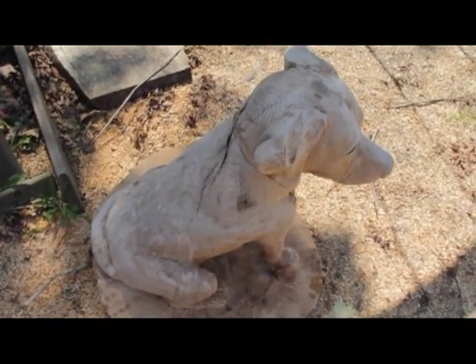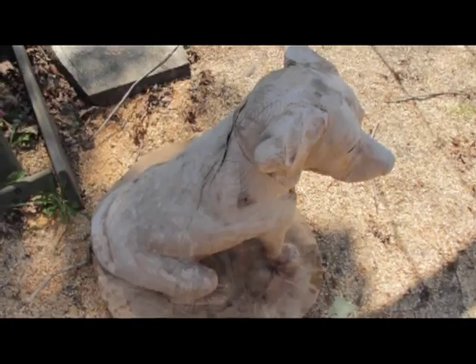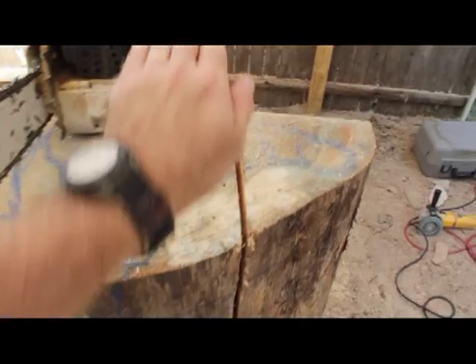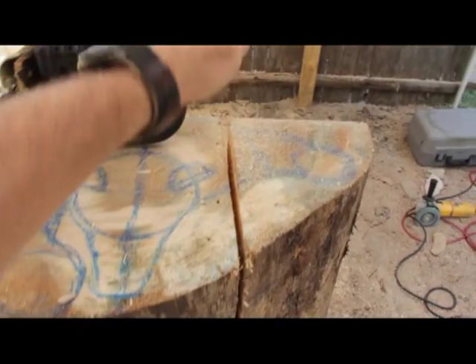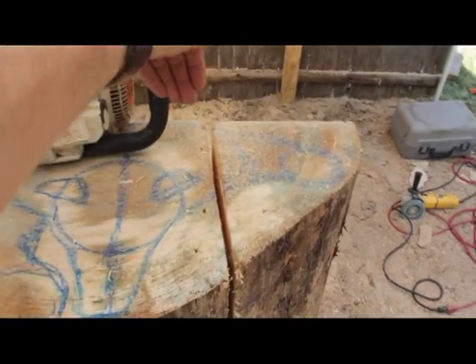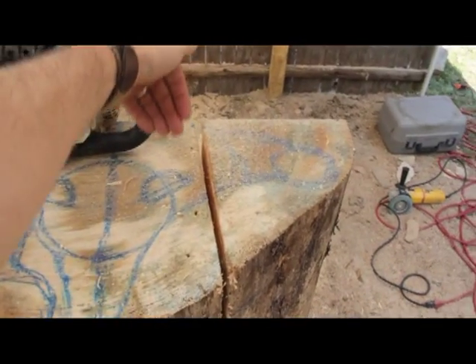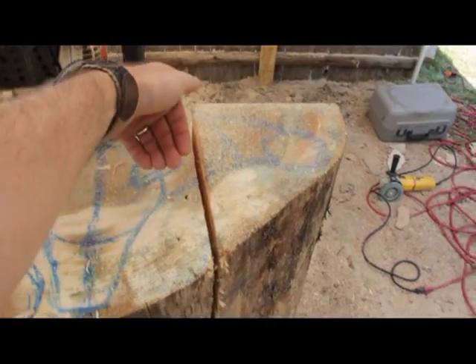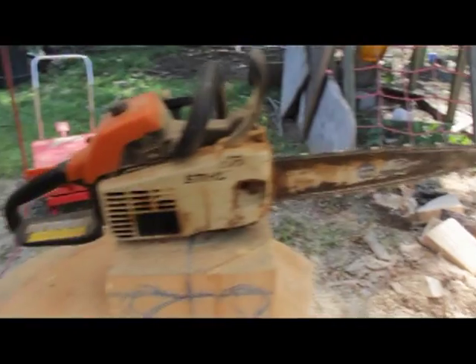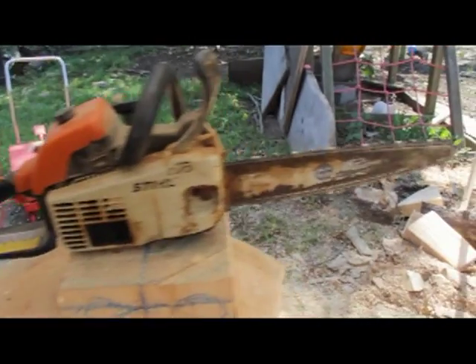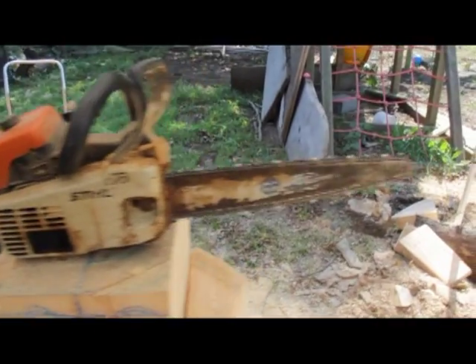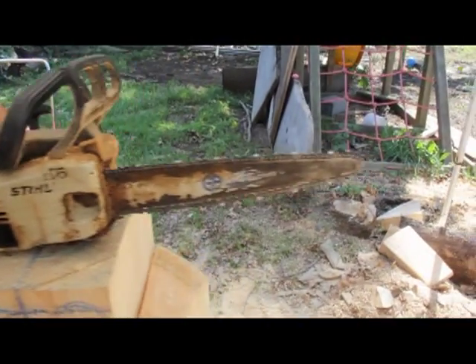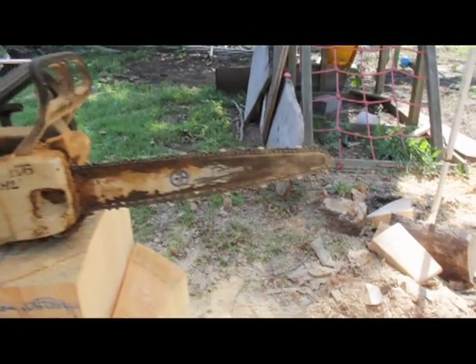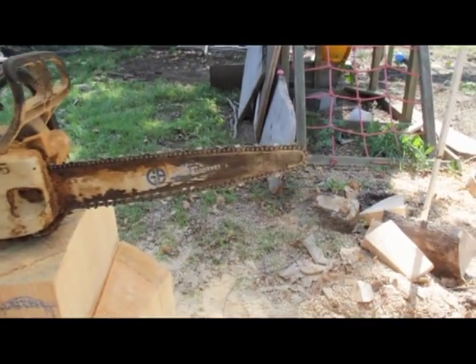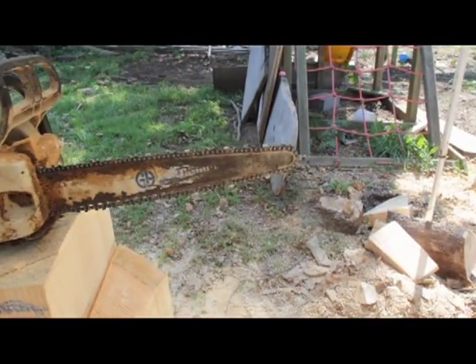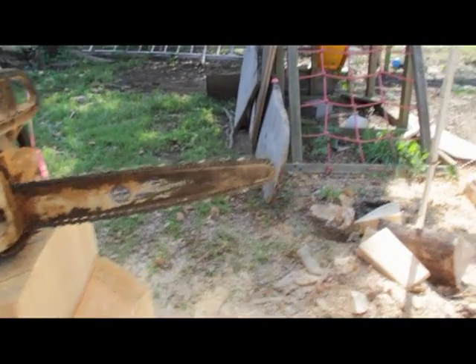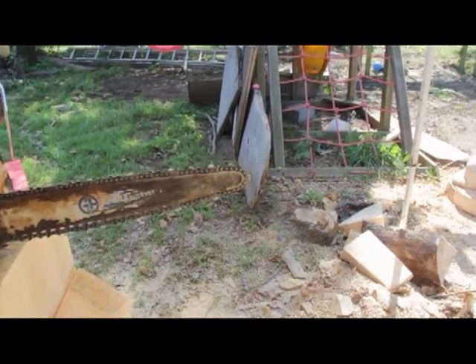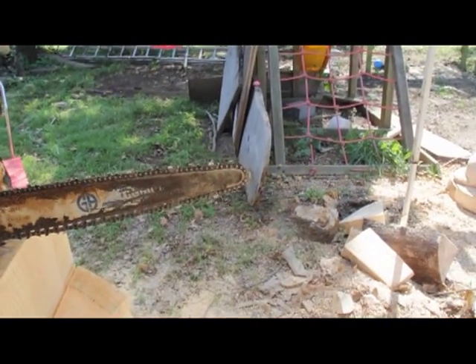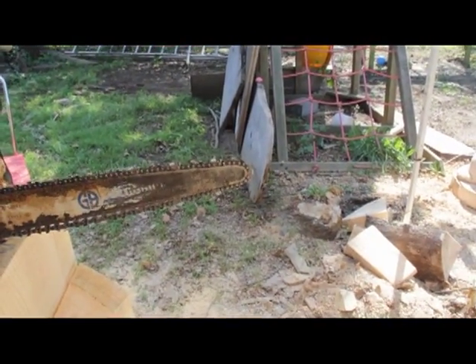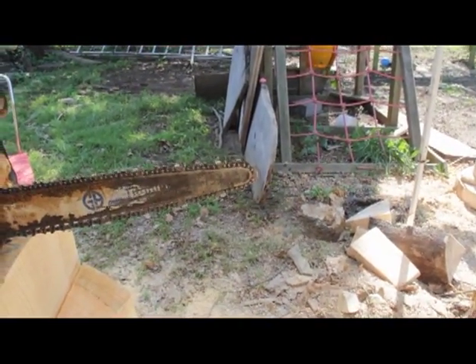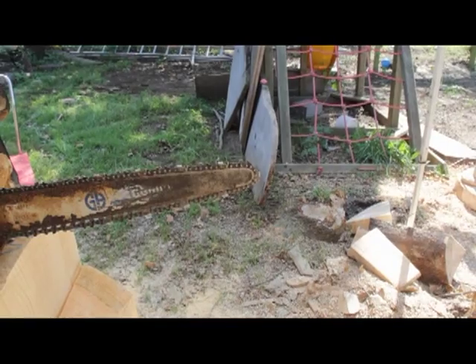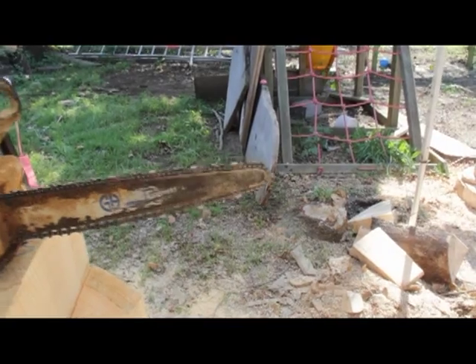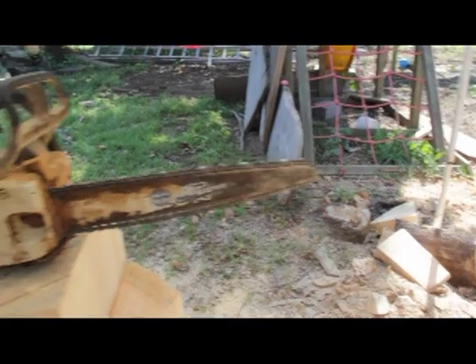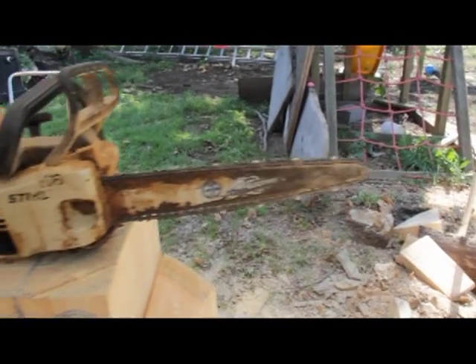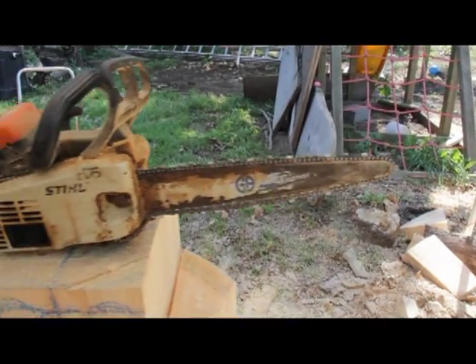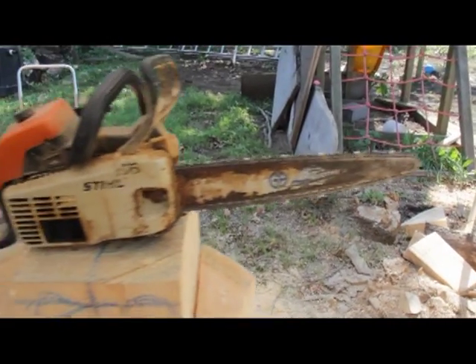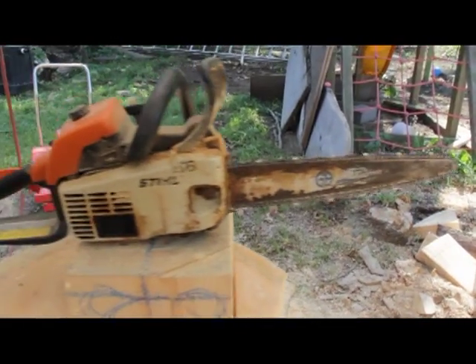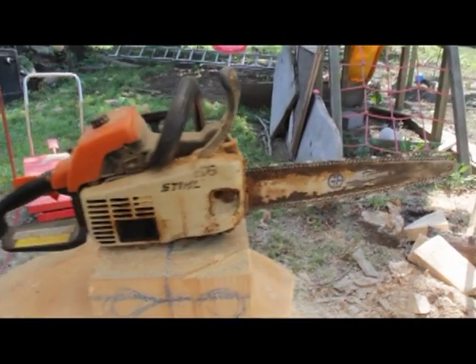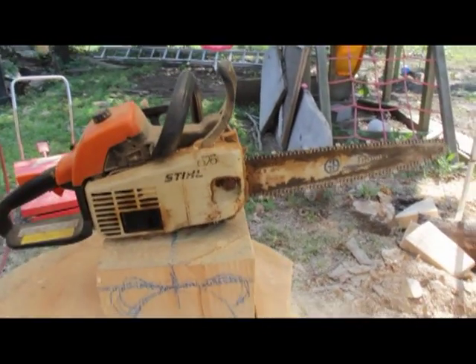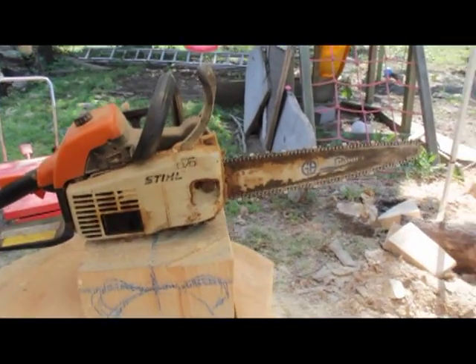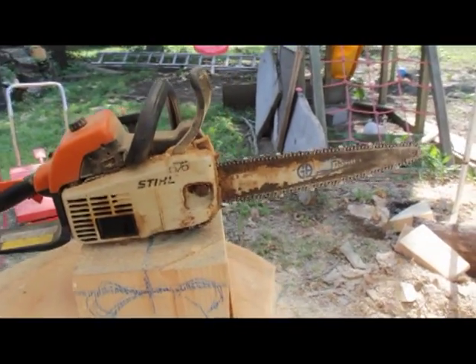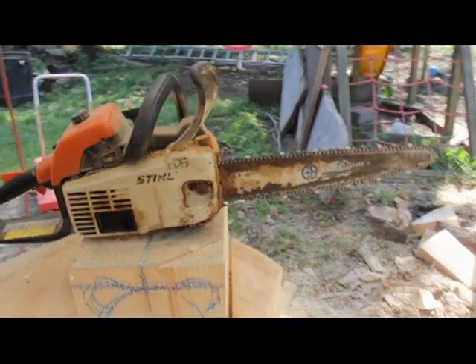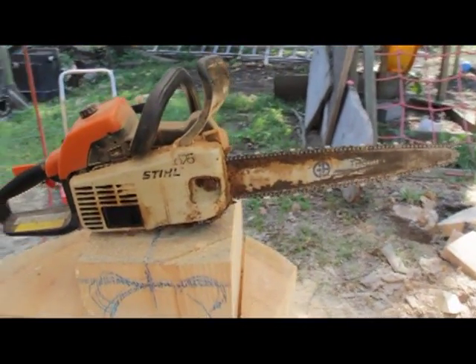I'm just letting that chain pull through. It's called a quarter tip bar because it's the radius of a quarter at the tip, and it uses quarter pitch chain.